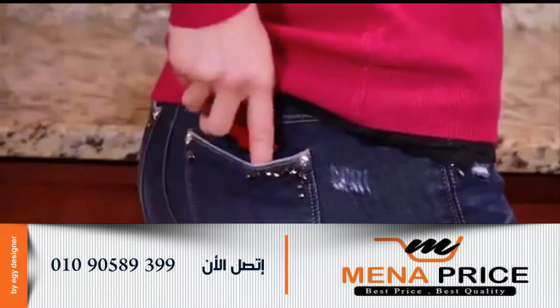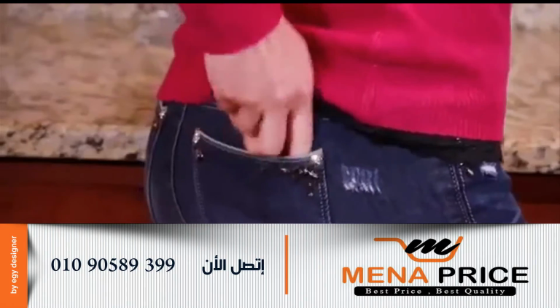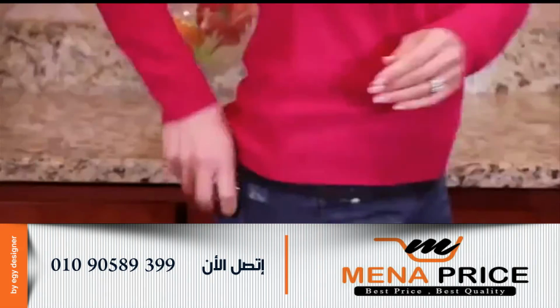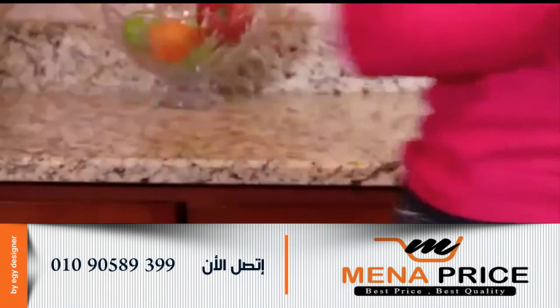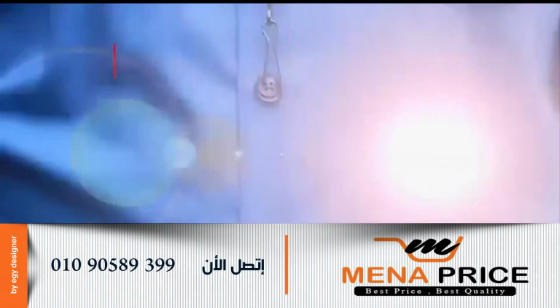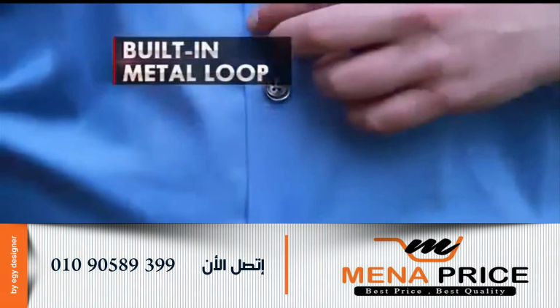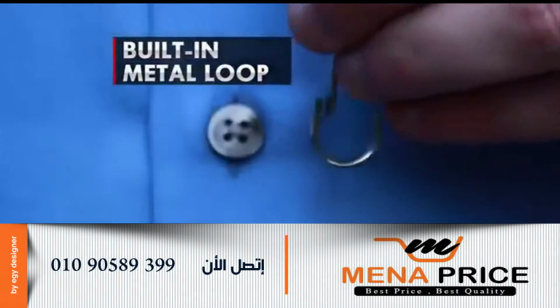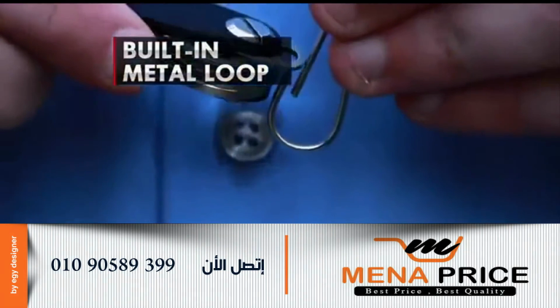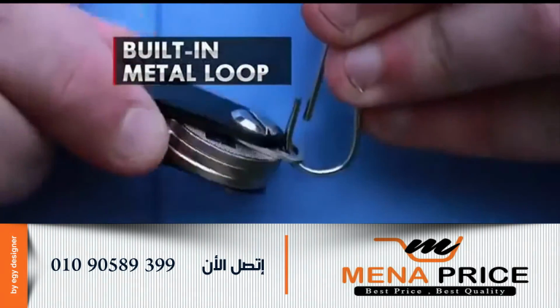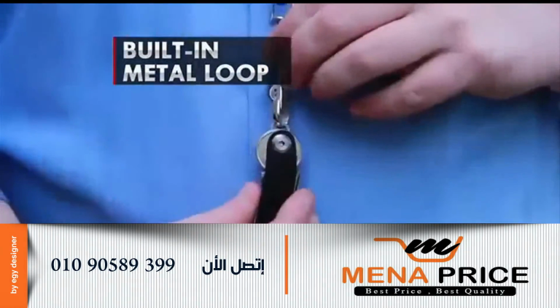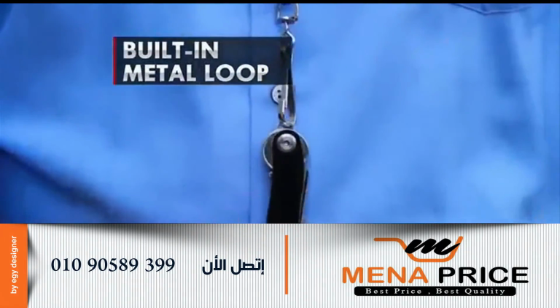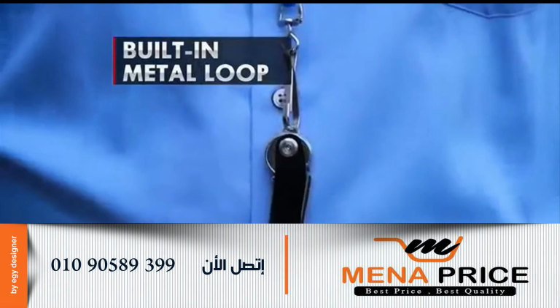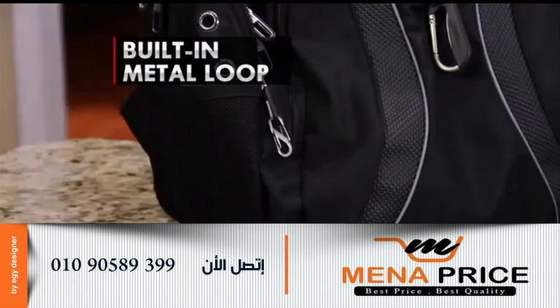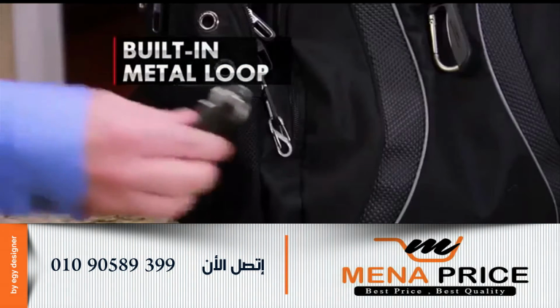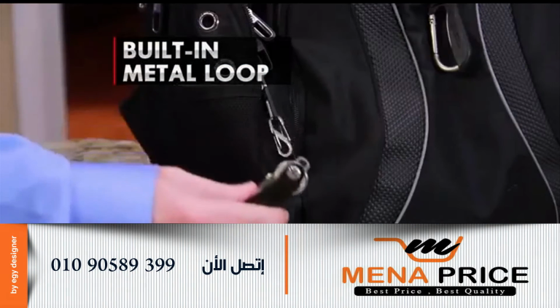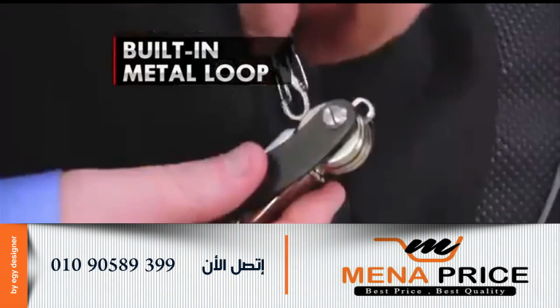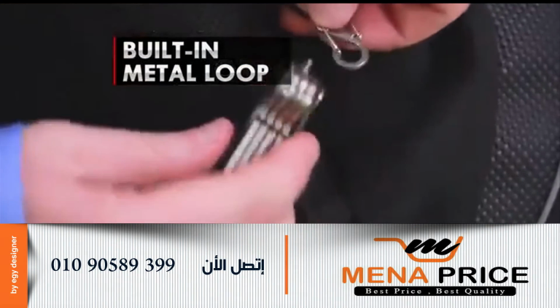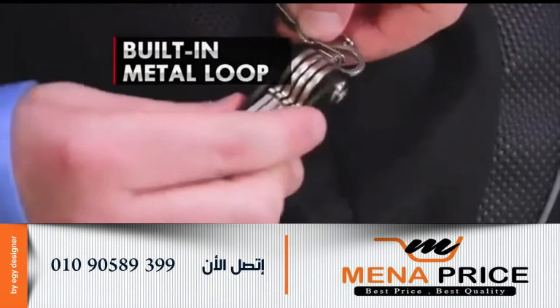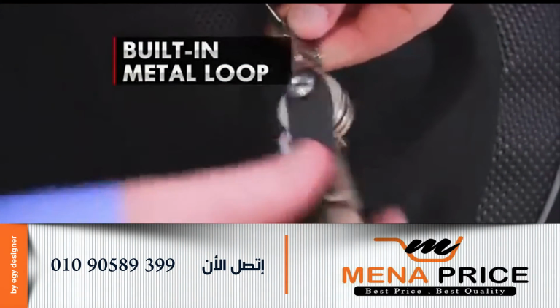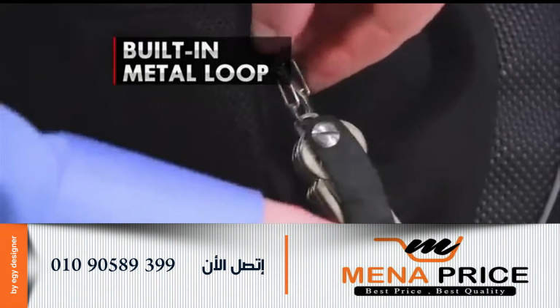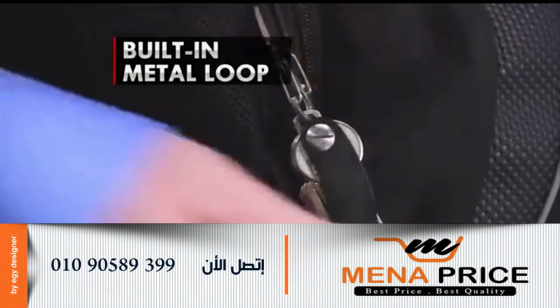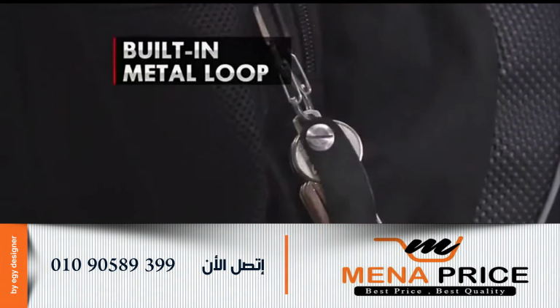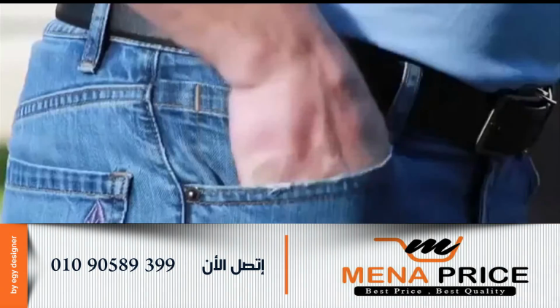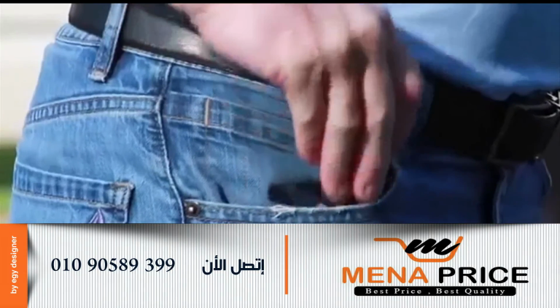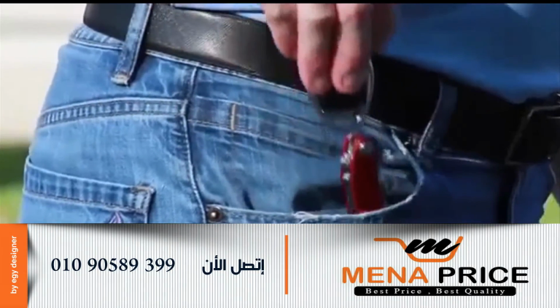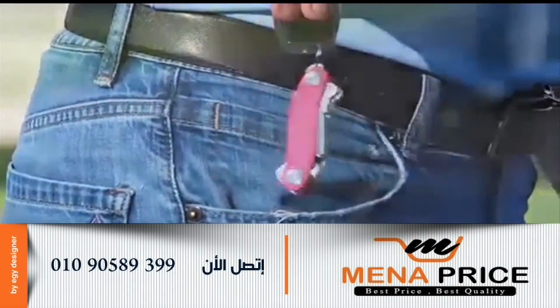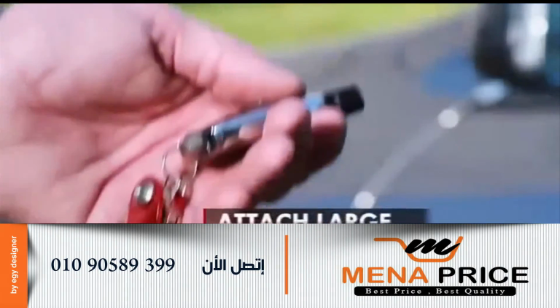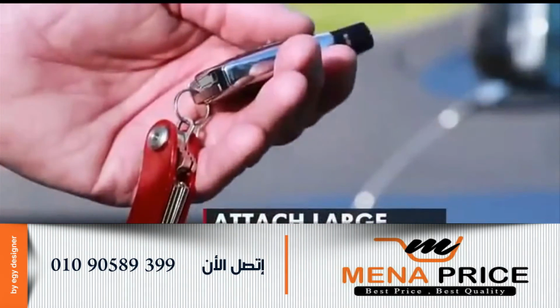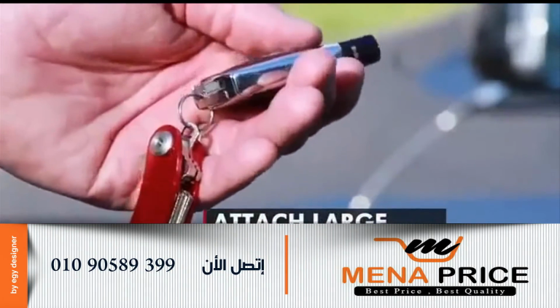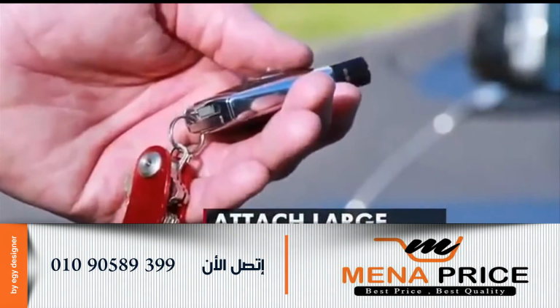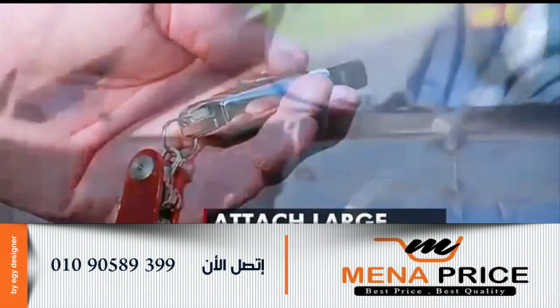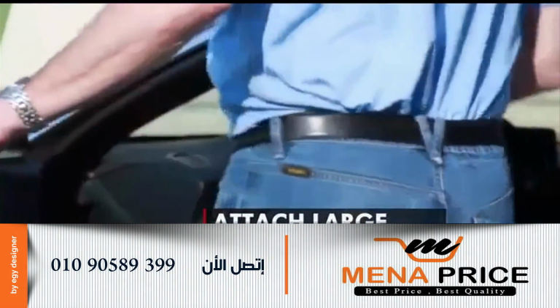Stay organized with CleverKey. CleverKey has a built-in metal loop making it convenient for quick and easy attachment to lanyards, book bags, or all sorts of clips. Simply clip and go. CleverKey's metal loop is perfect for attaching multiple car key fobs and so much more.